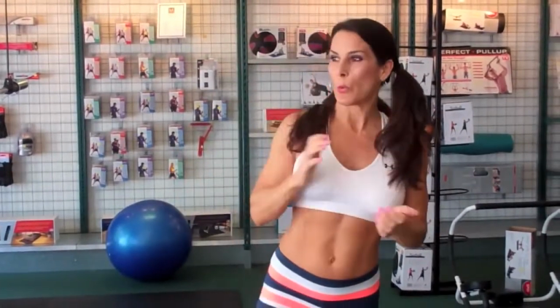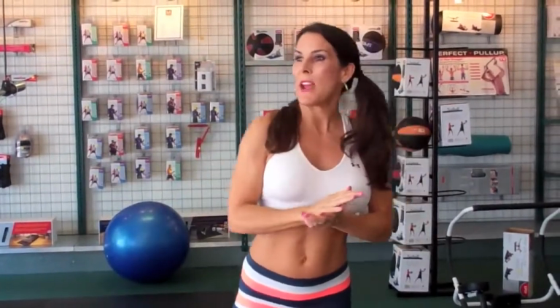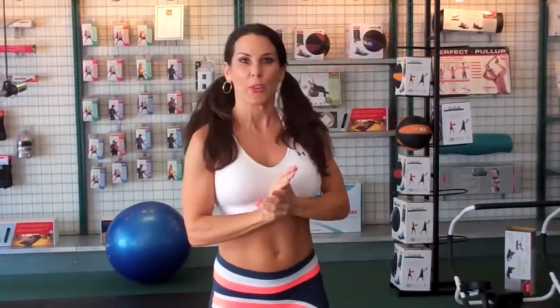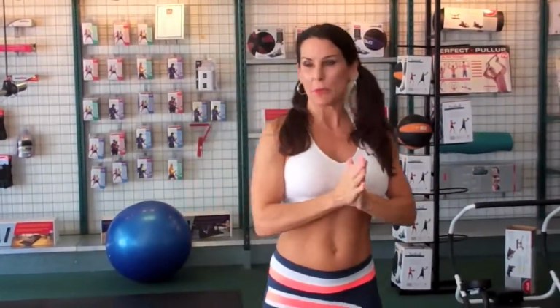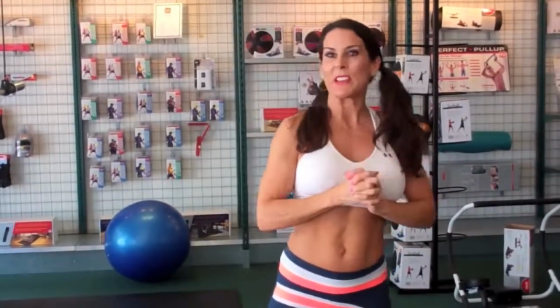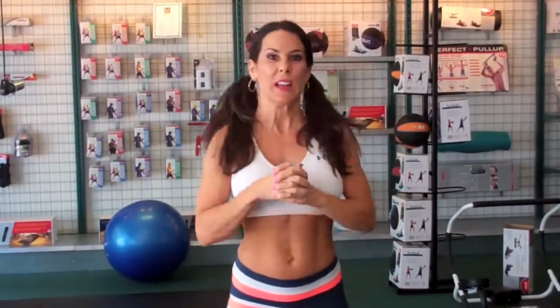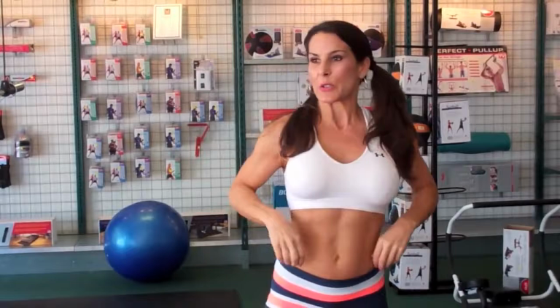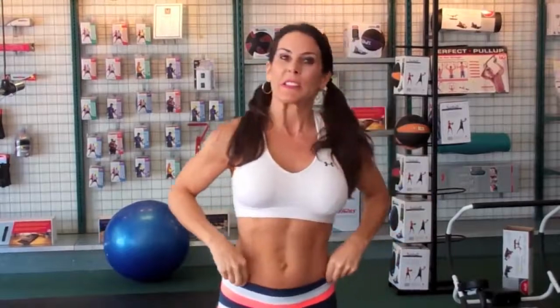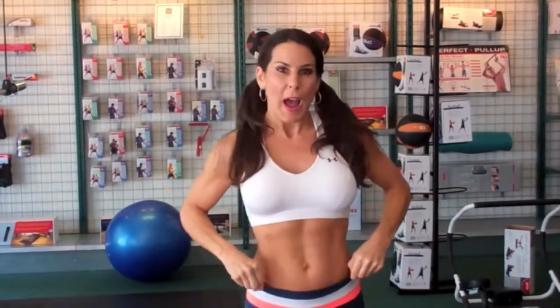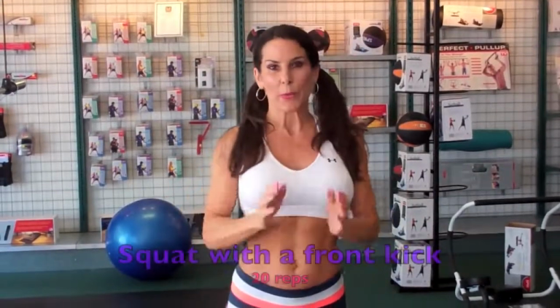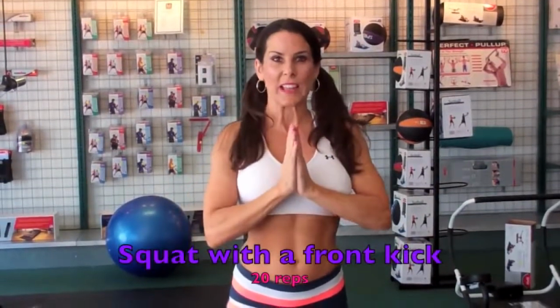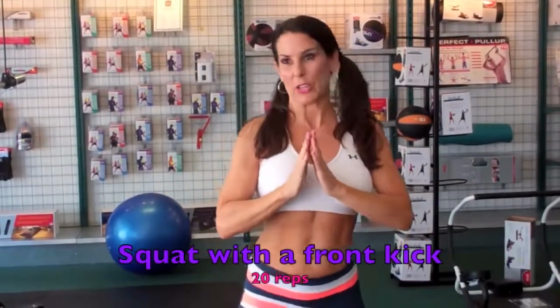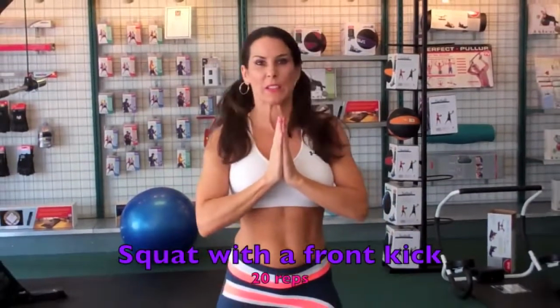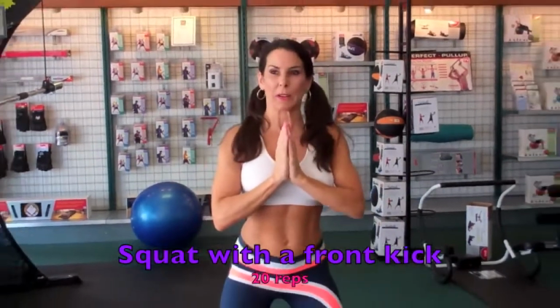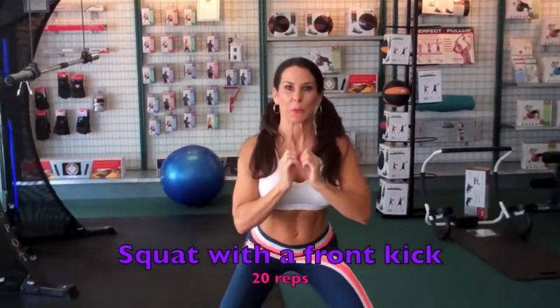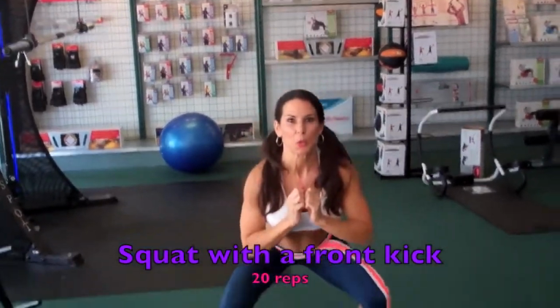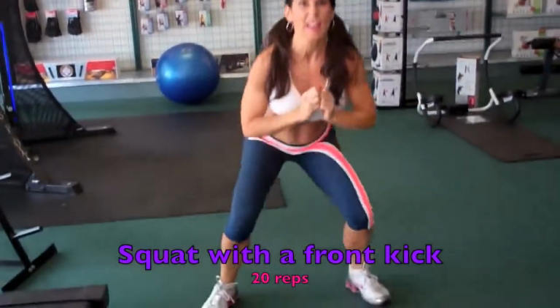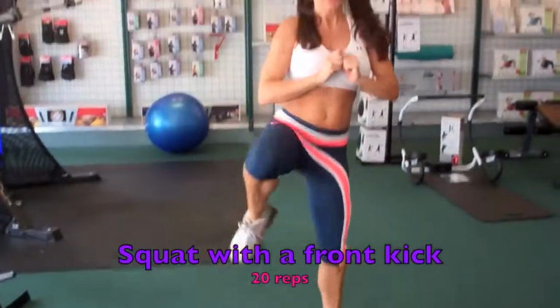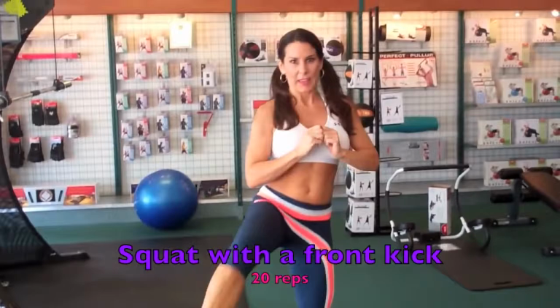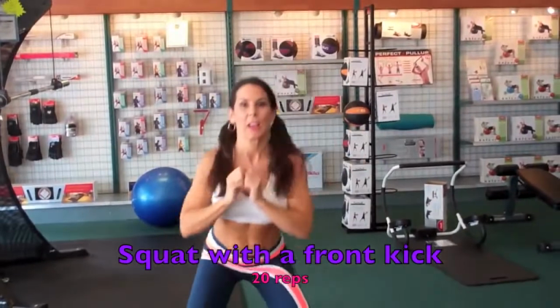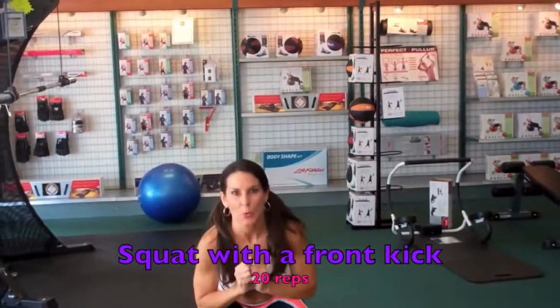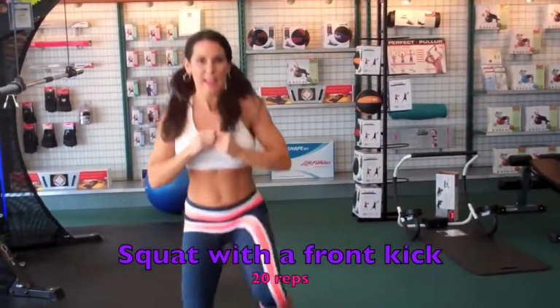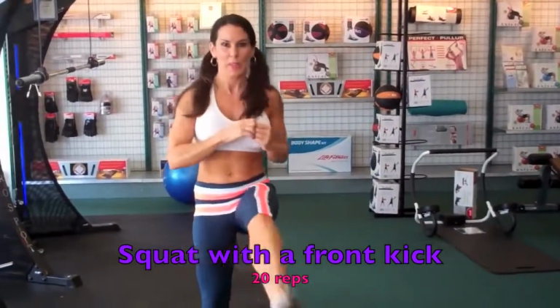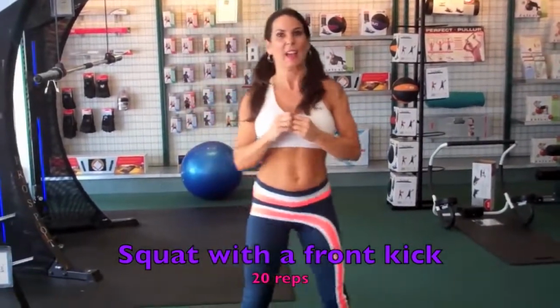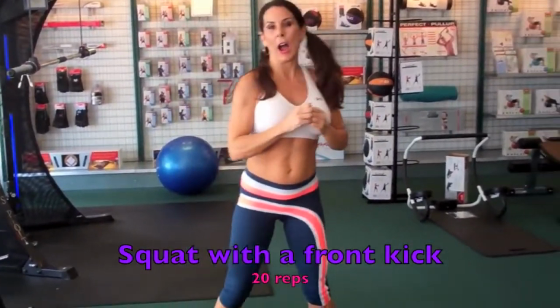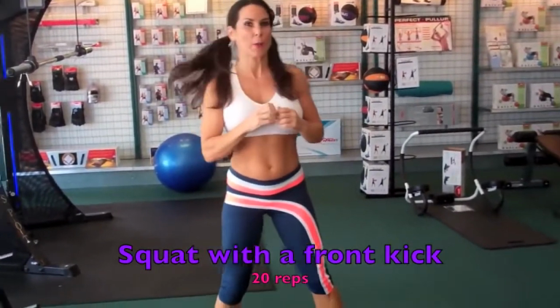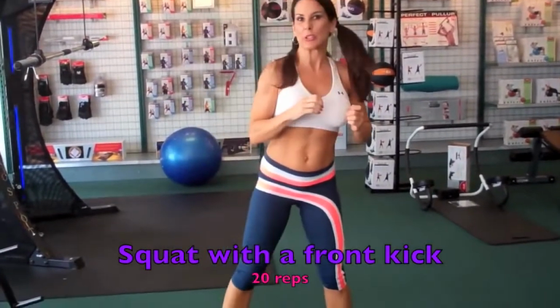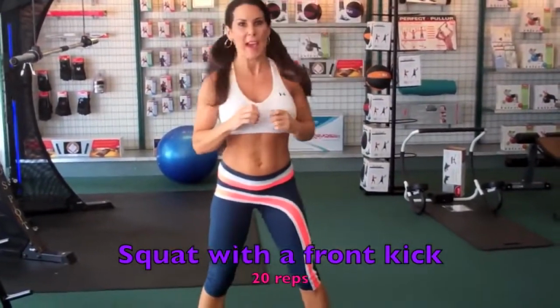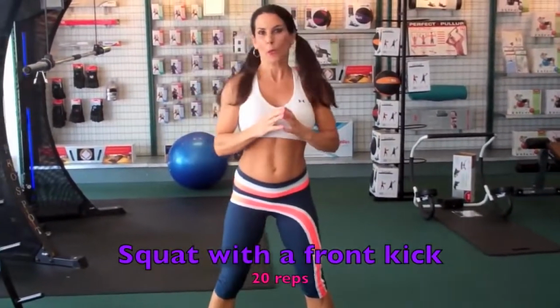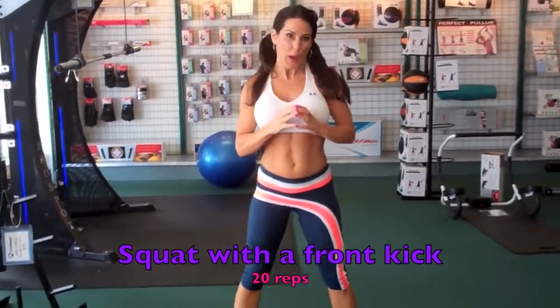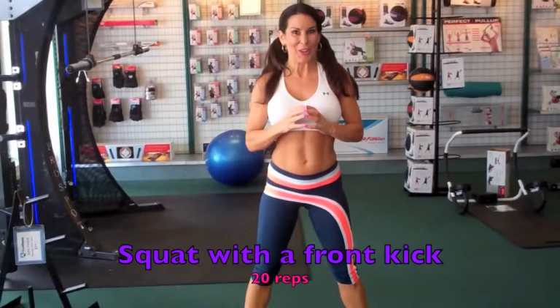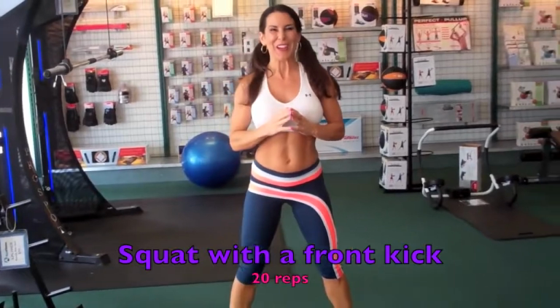Alright, so we're warmed up. First thing we're going to be doing is squatting with a front kick. We're going to squat and kick, and we're going to do that for 20 reps.